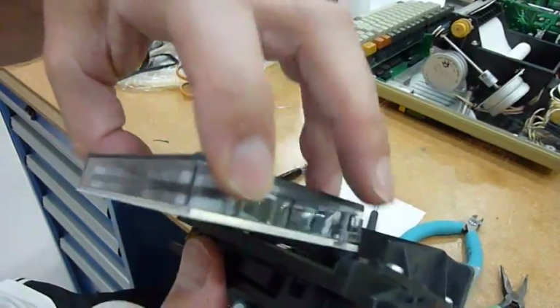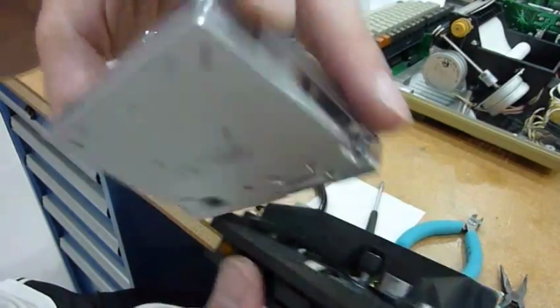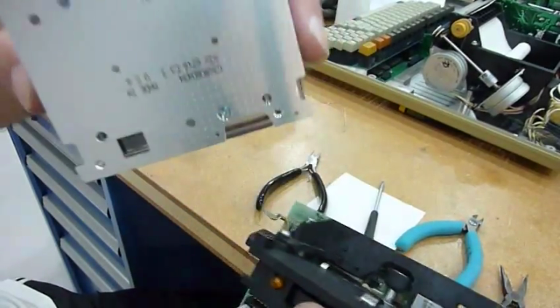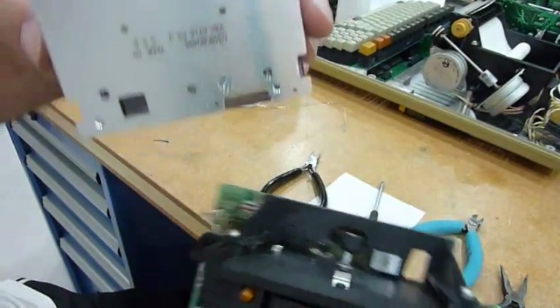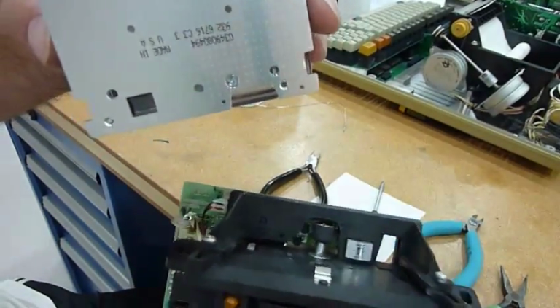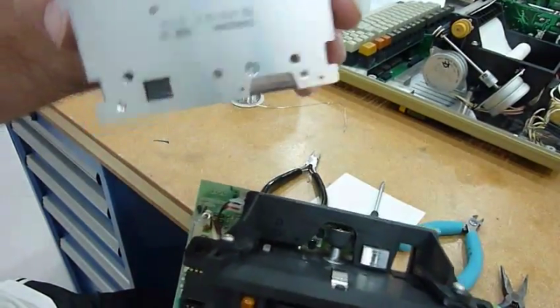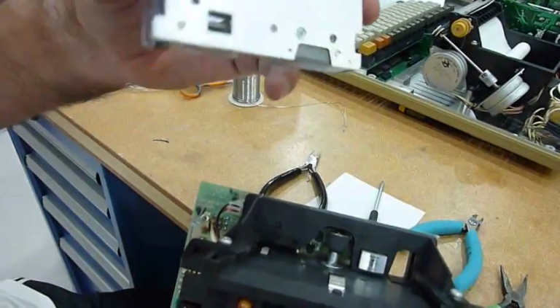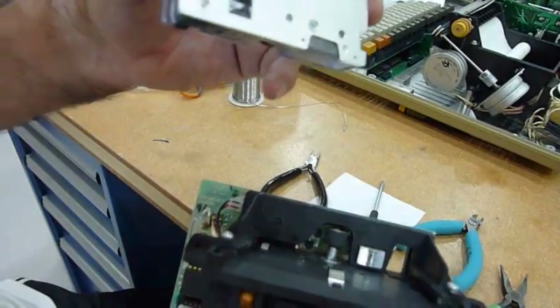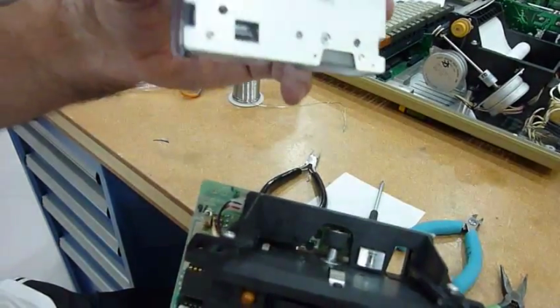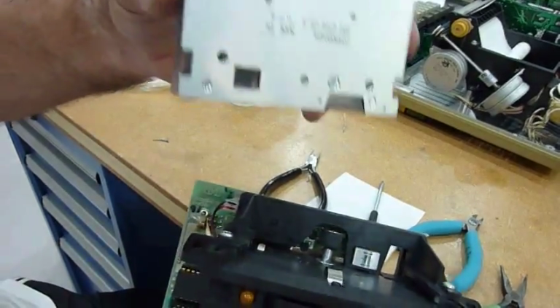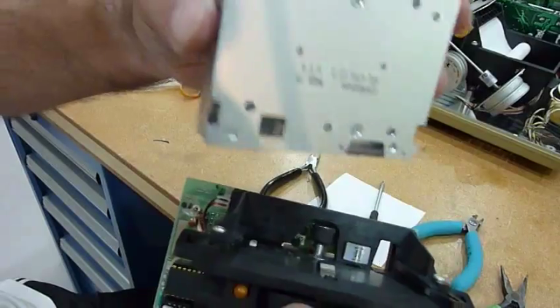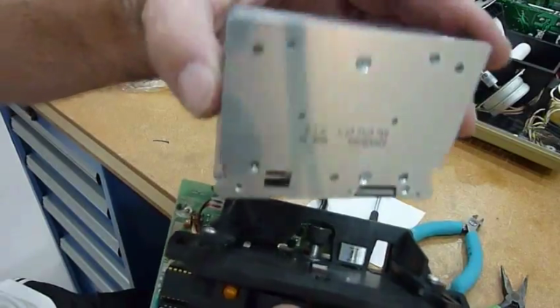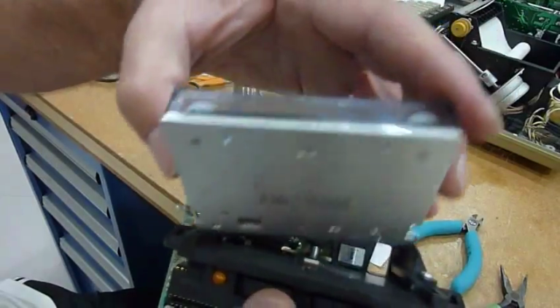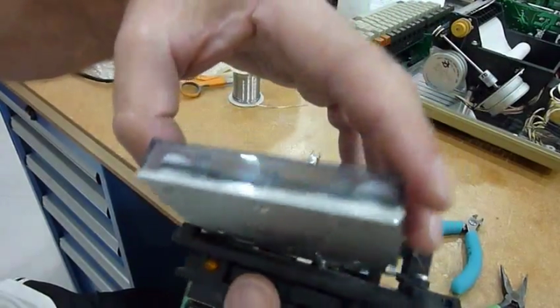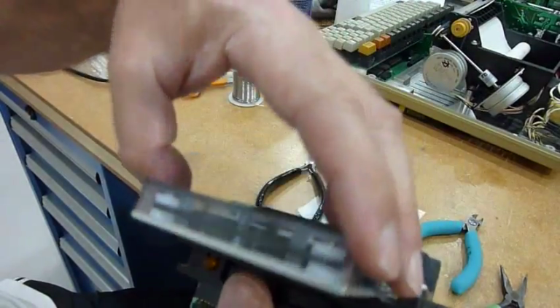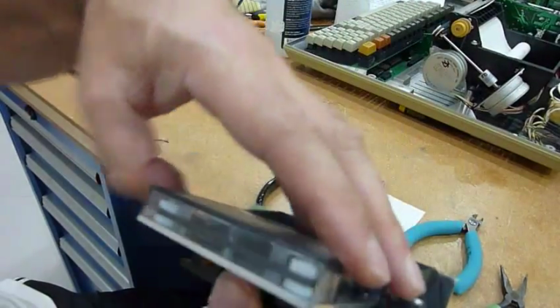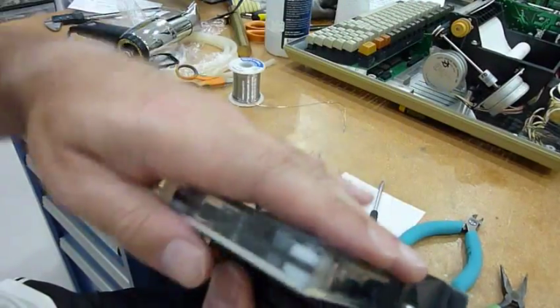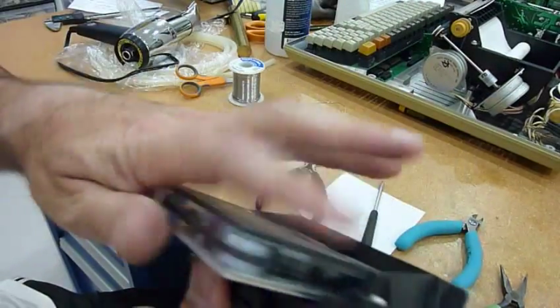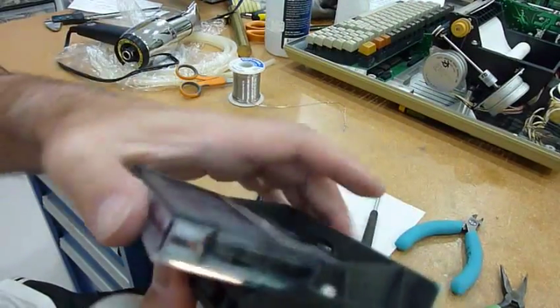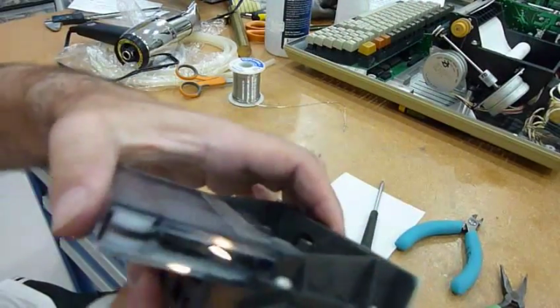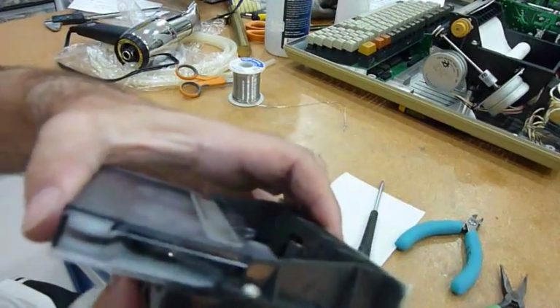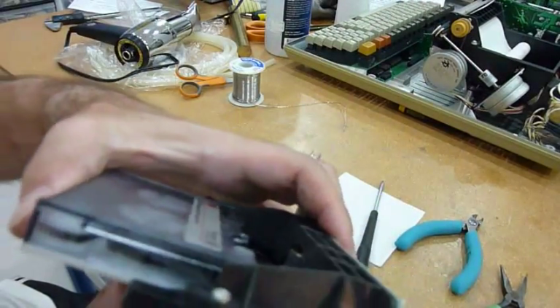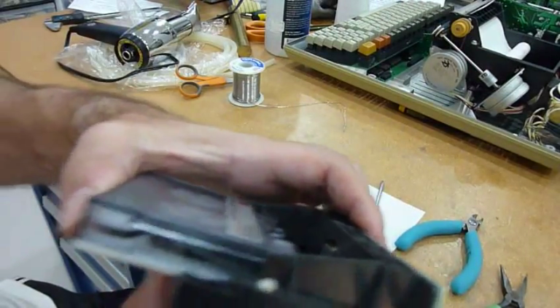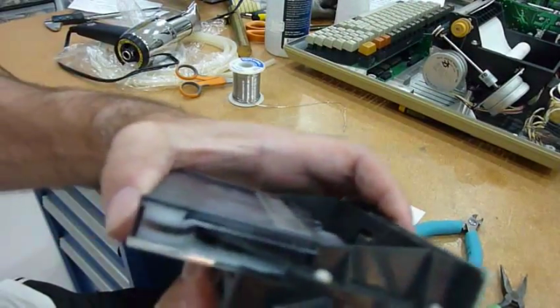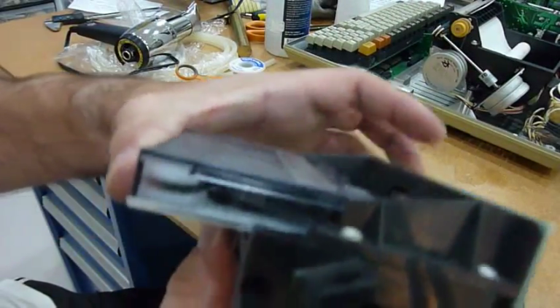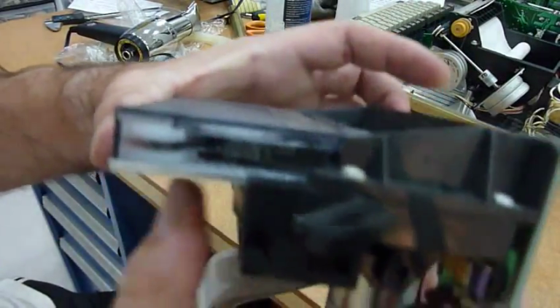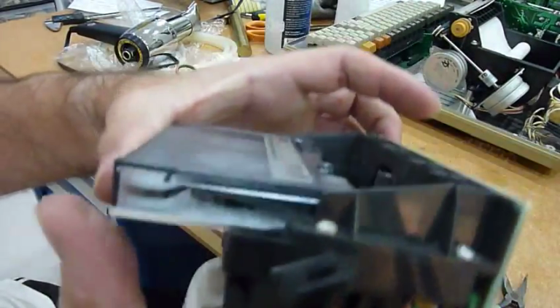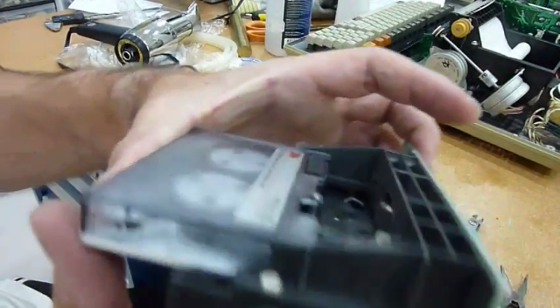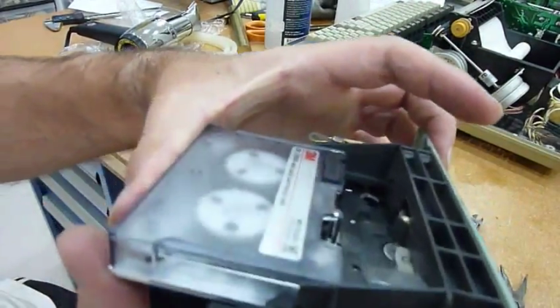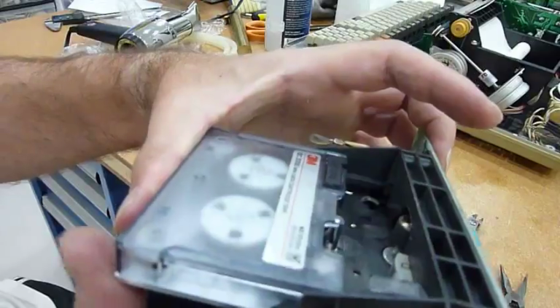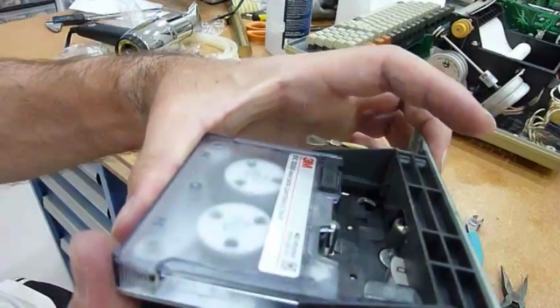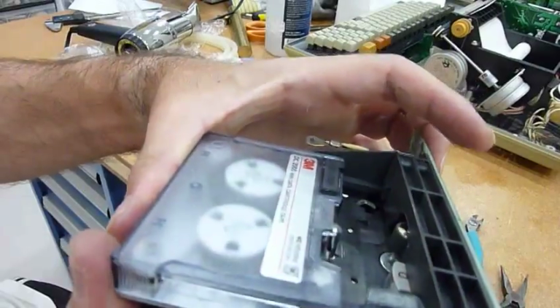Don't believe what you read on the internet. Somebody has to try it wrong so others can do it right. So let's see.